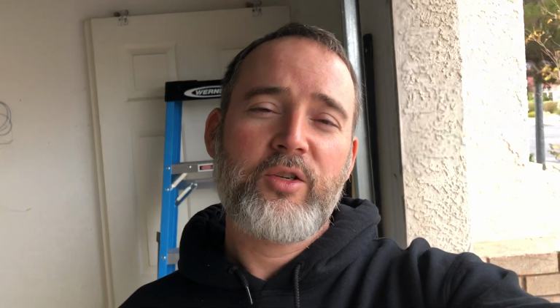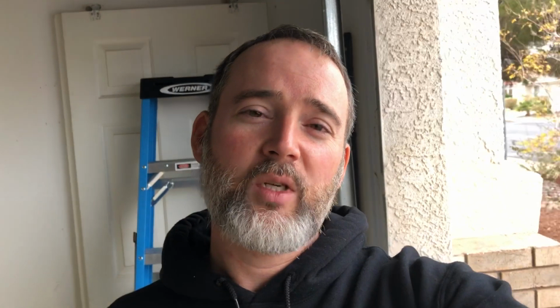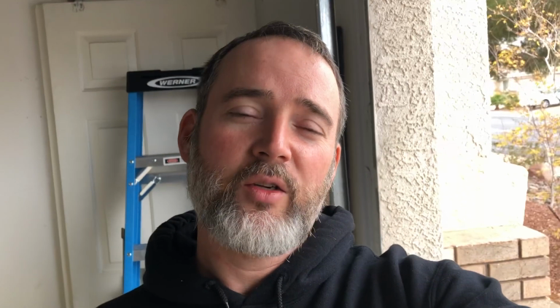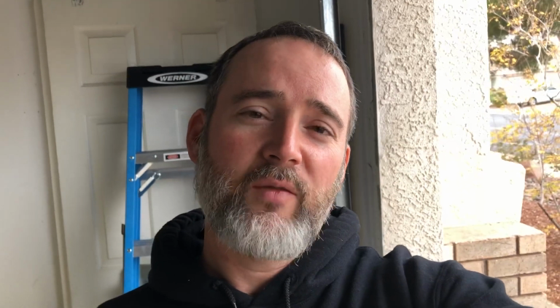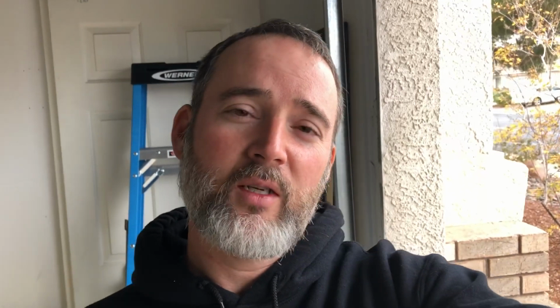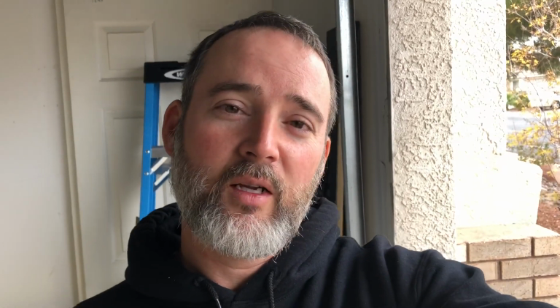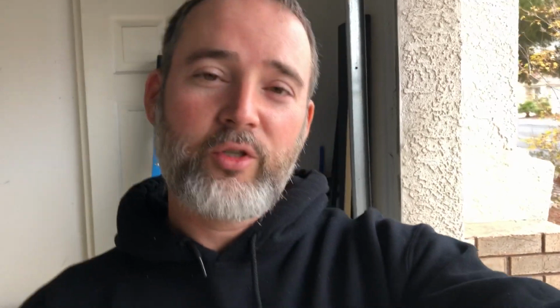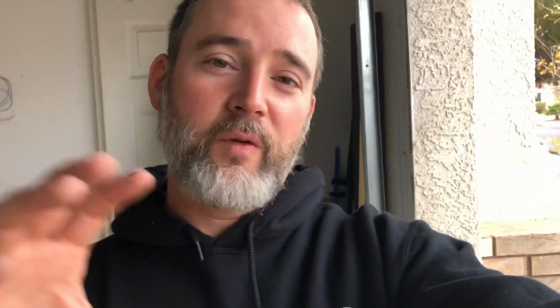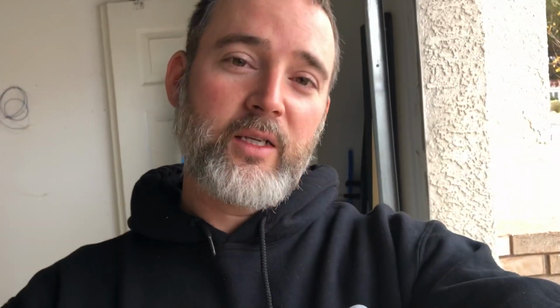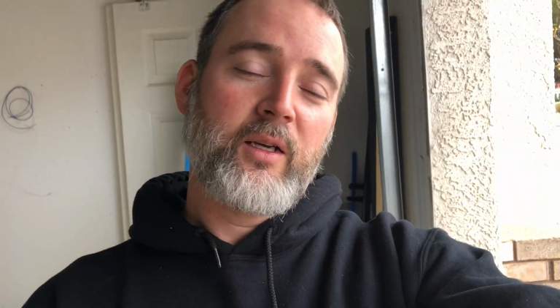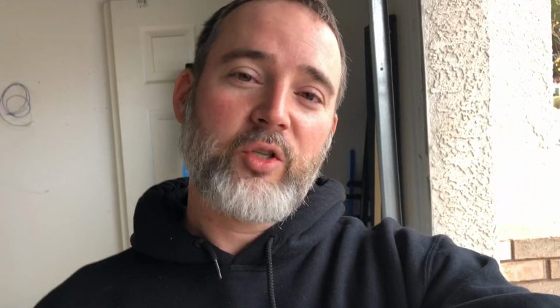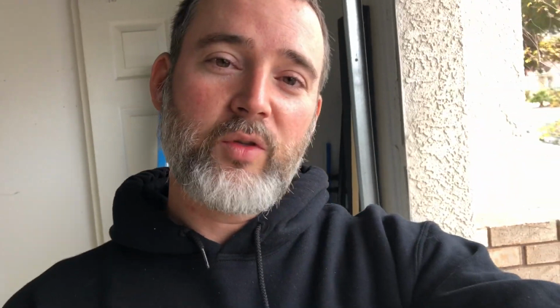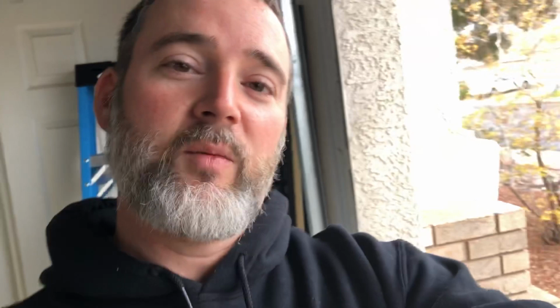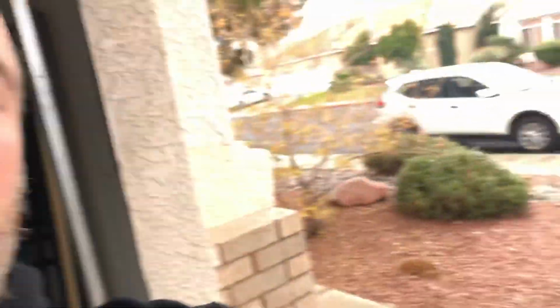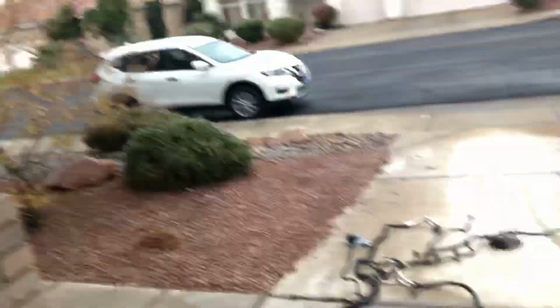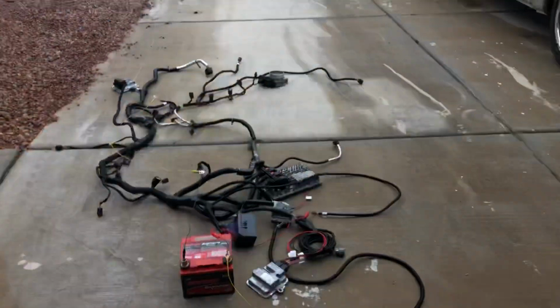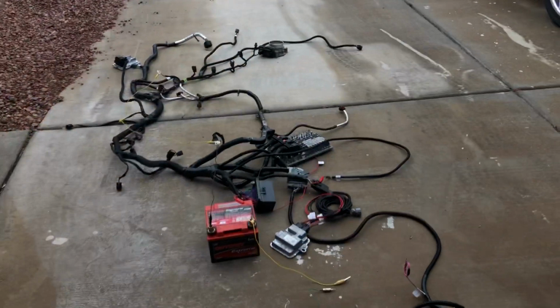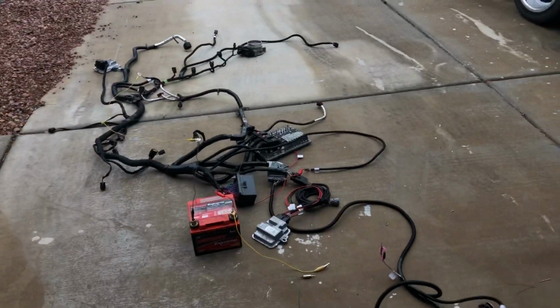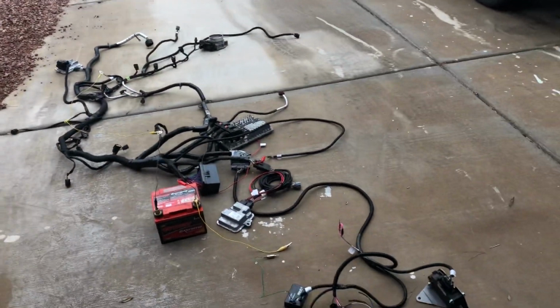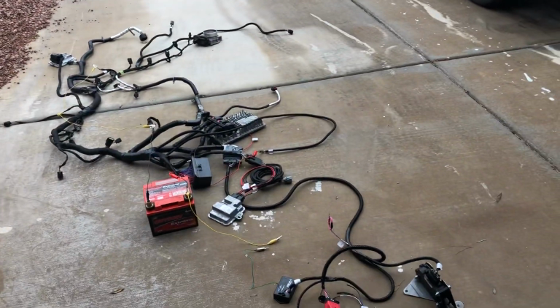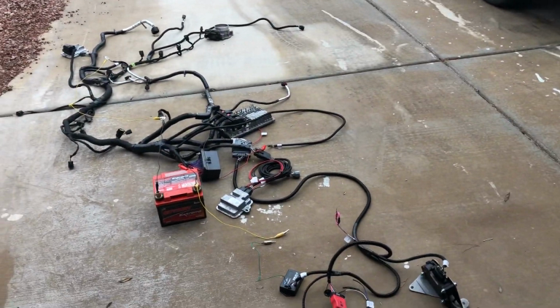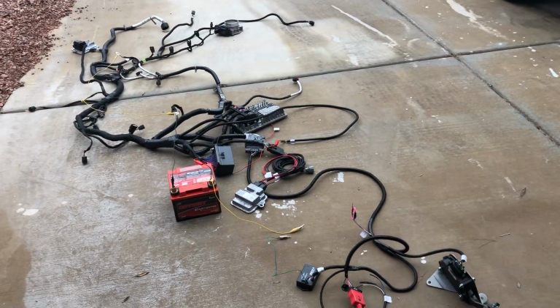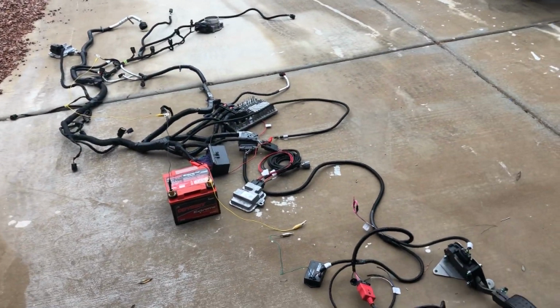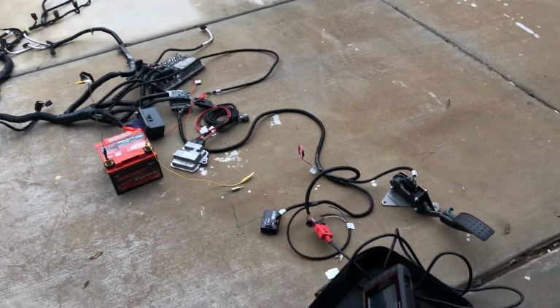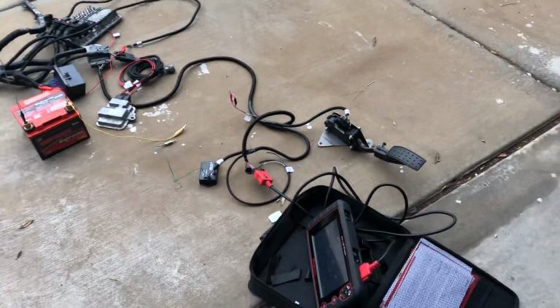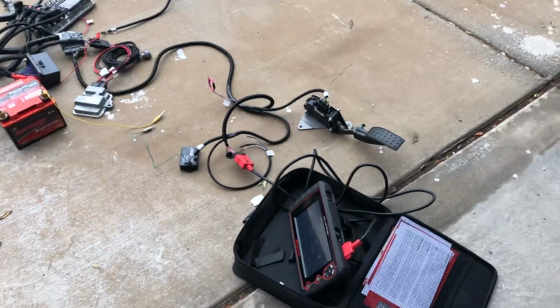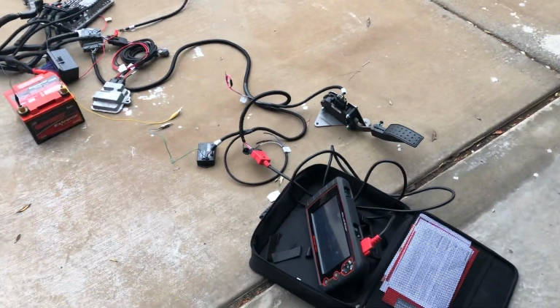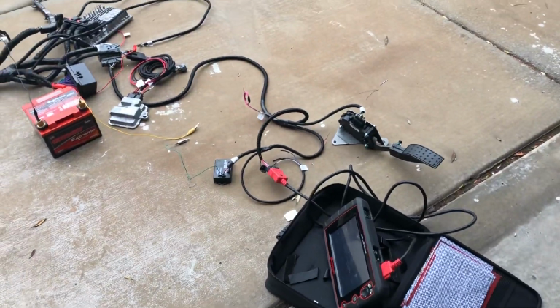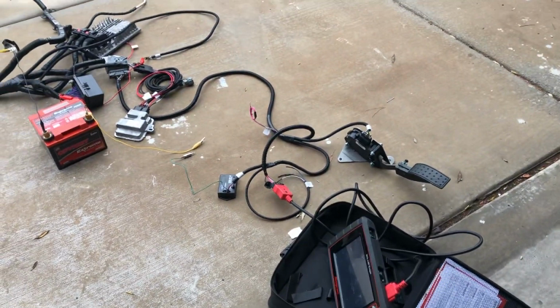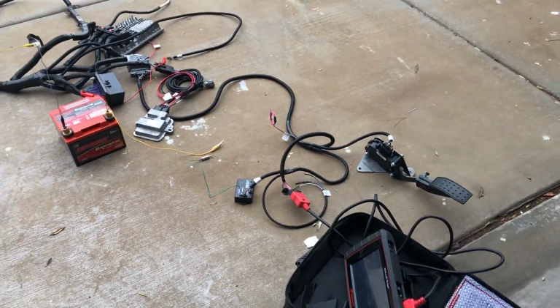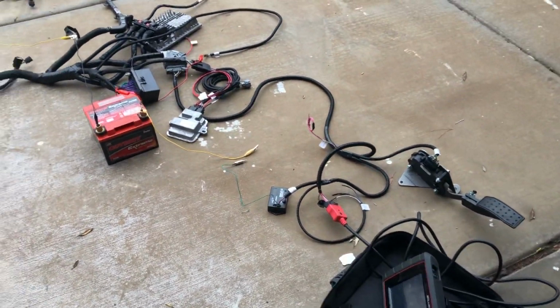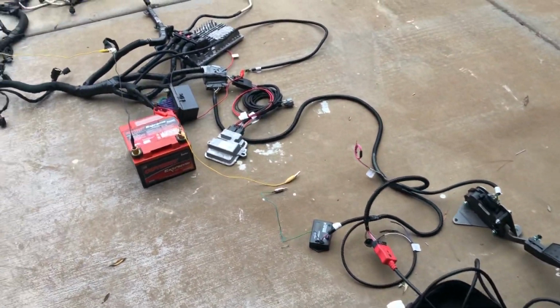Hey John, it's Mitch. I got your Gen 5 harness done and I just wanted to show you everything I did and make sure we're both on the same page. So here's the finished harness. I have it hooked to a battery and my Snap-on scanner to show you everything works.